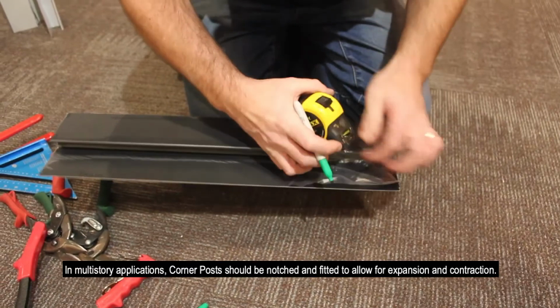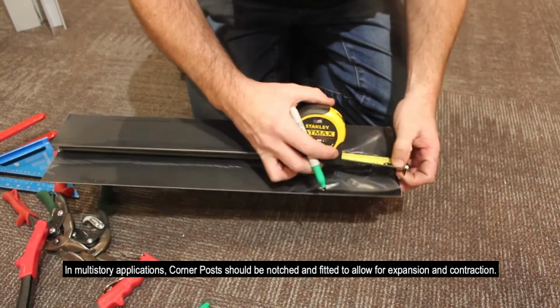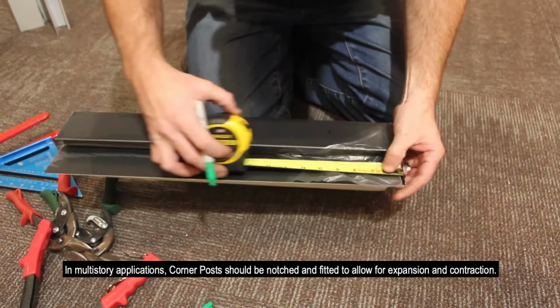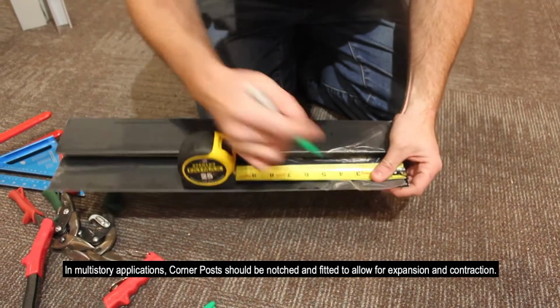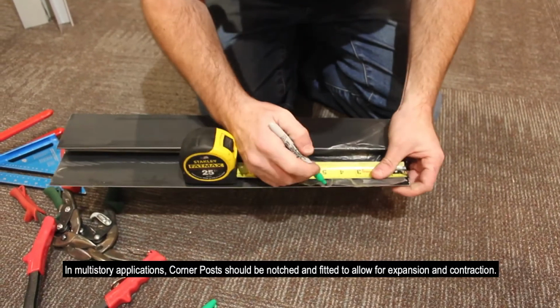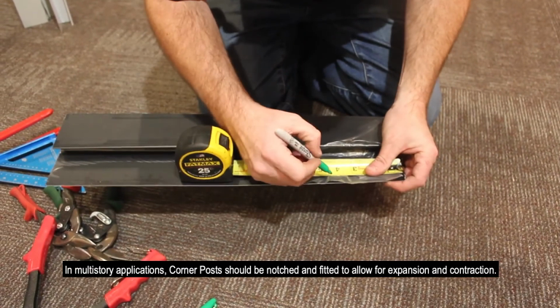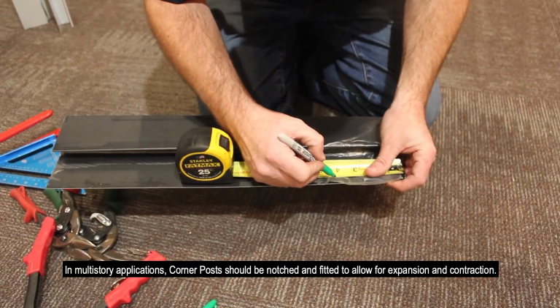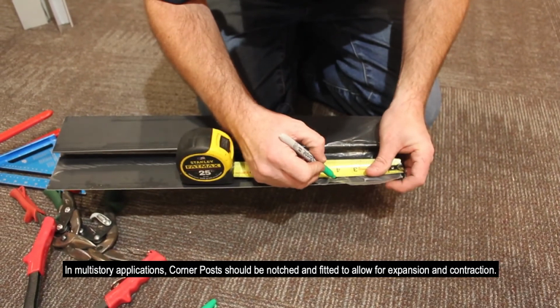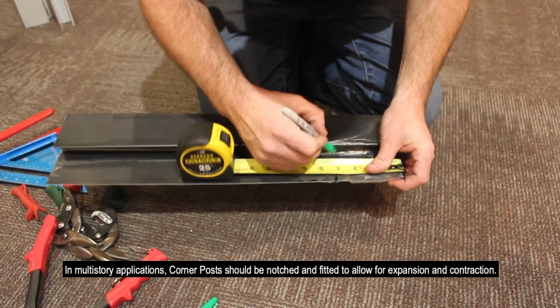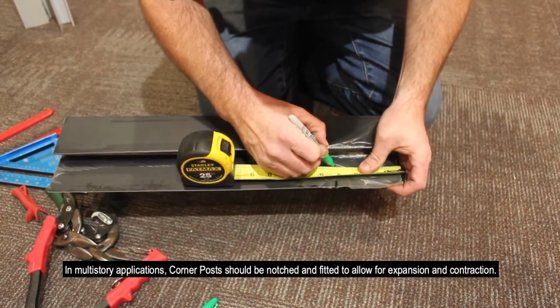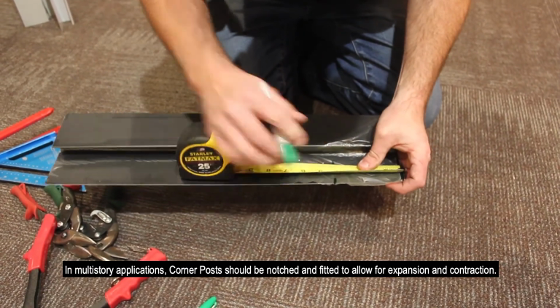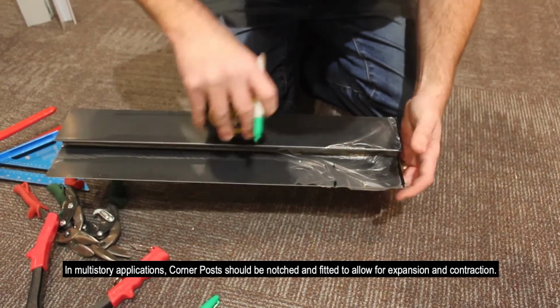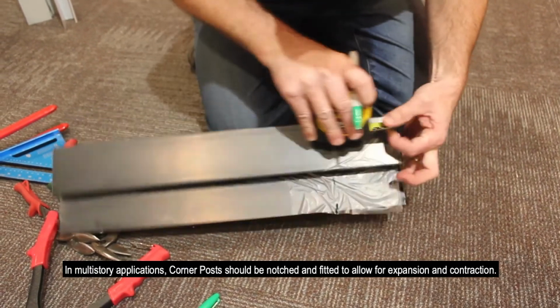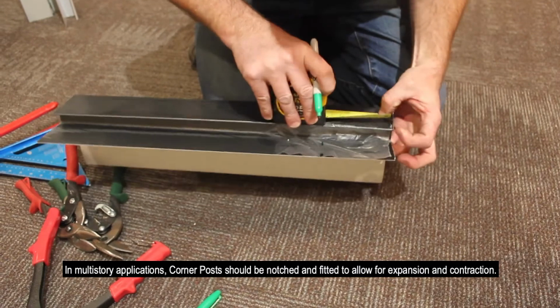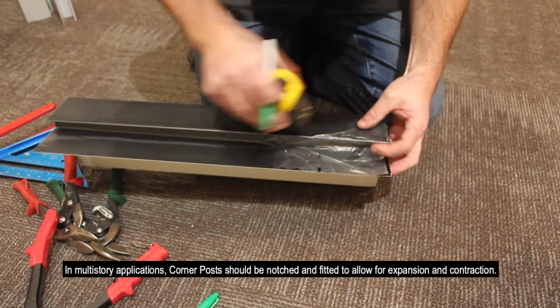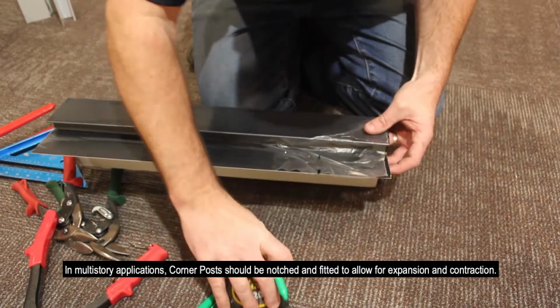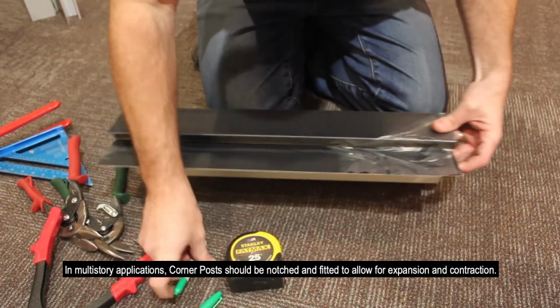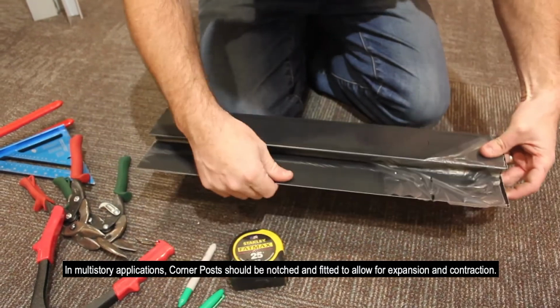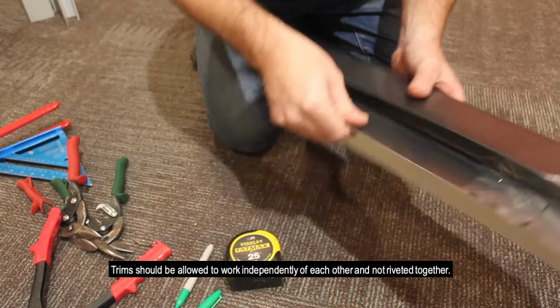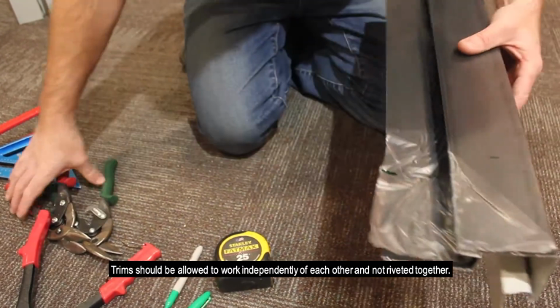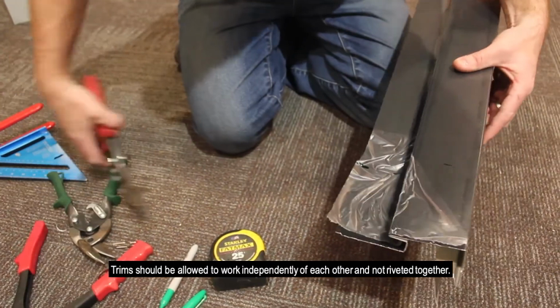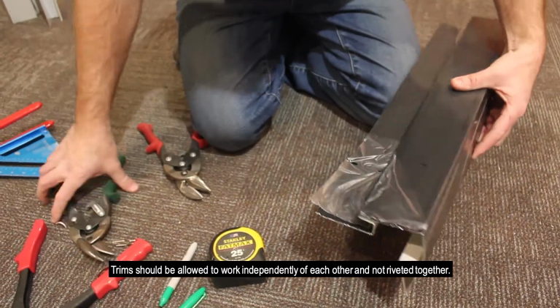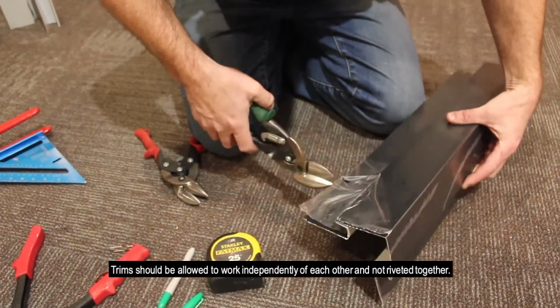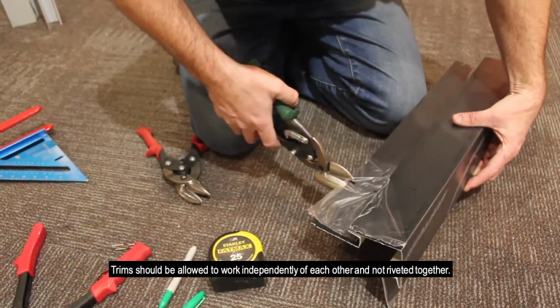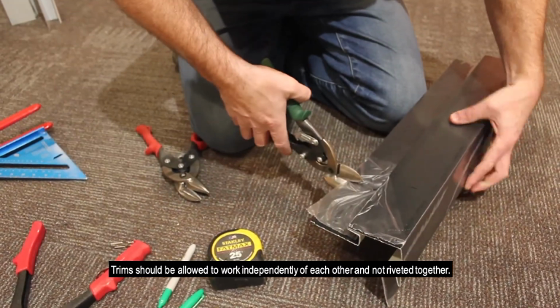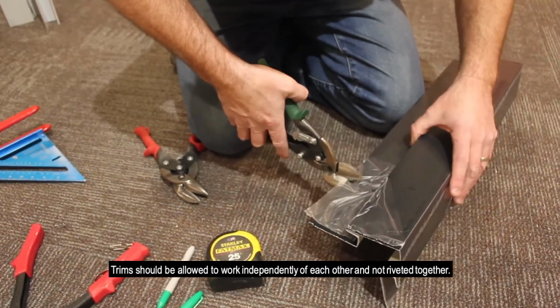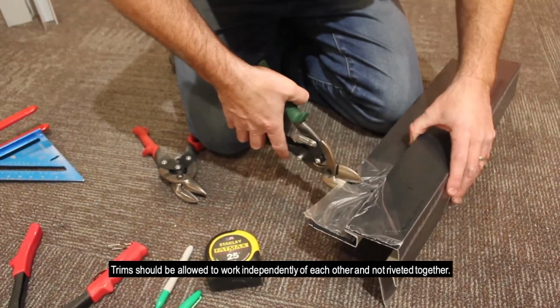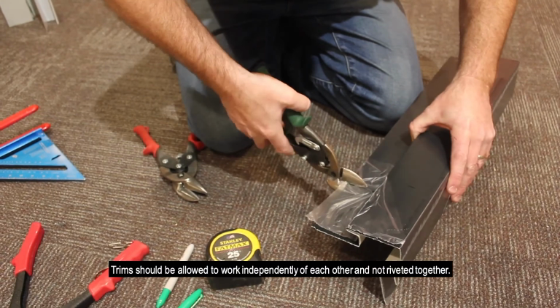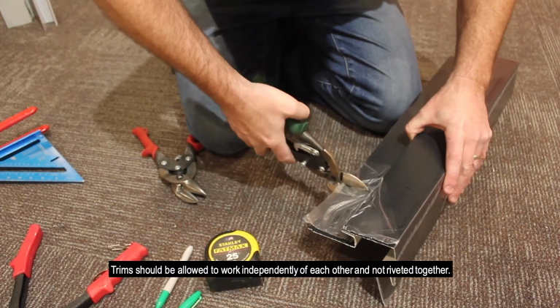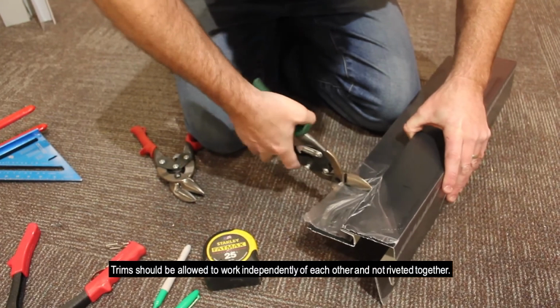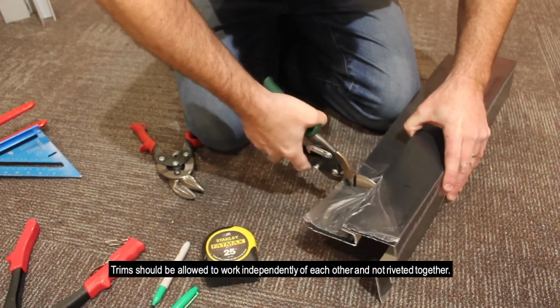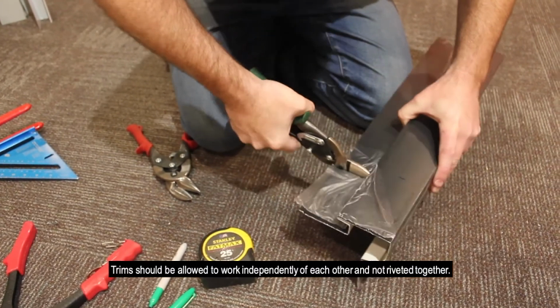In multi-story applications, corner posts should be notched and fitted to allow for expansion and contraction. Trim sections should be allowed to work independently of each other and not riveted together.